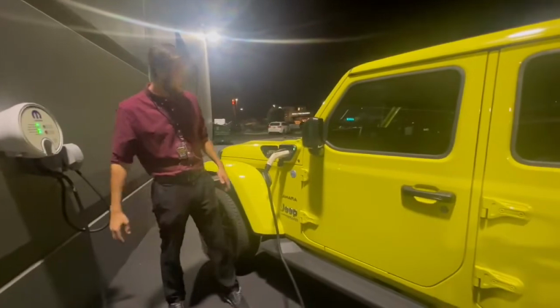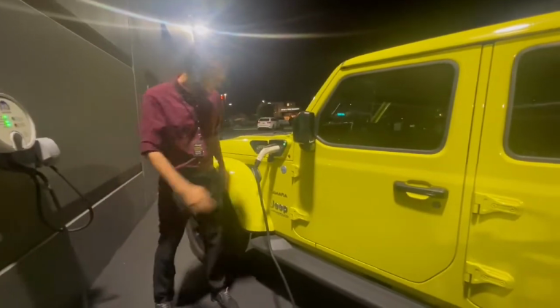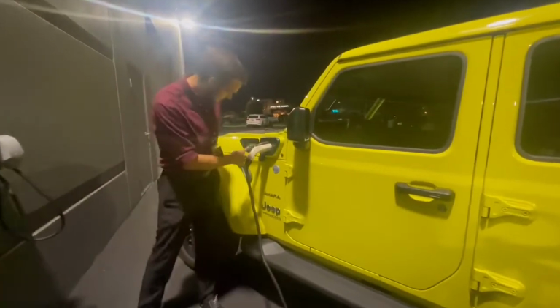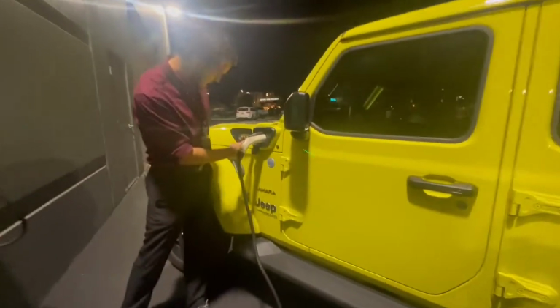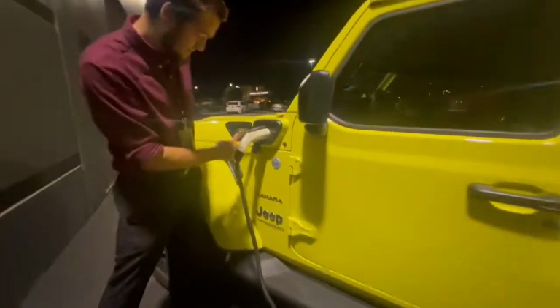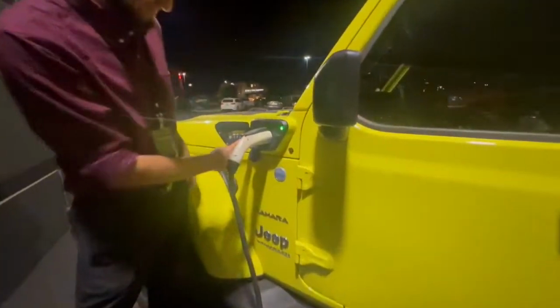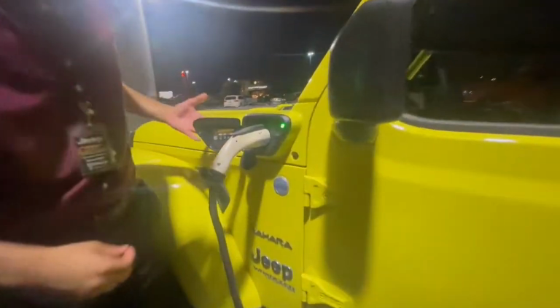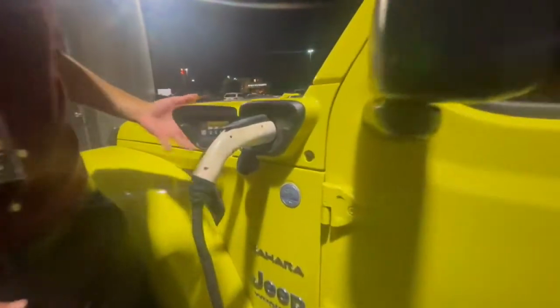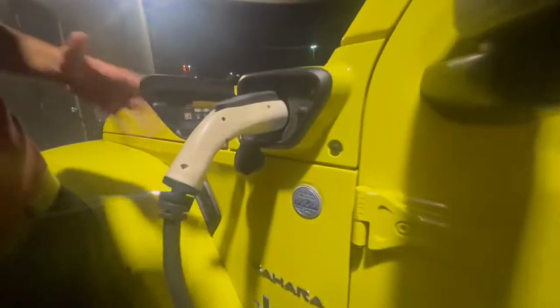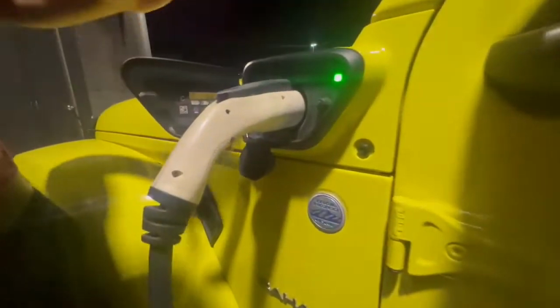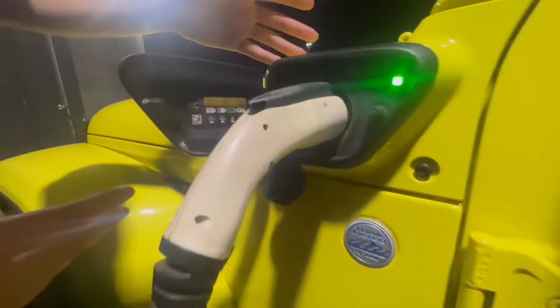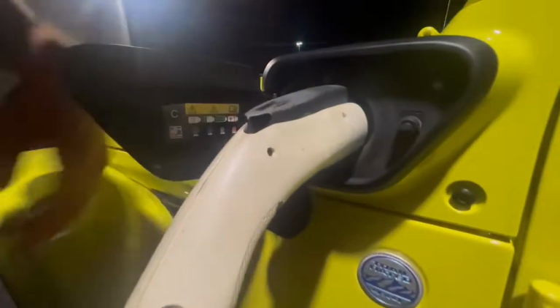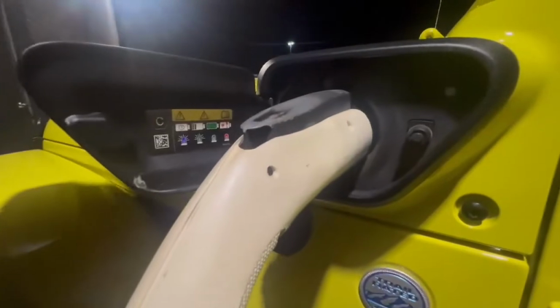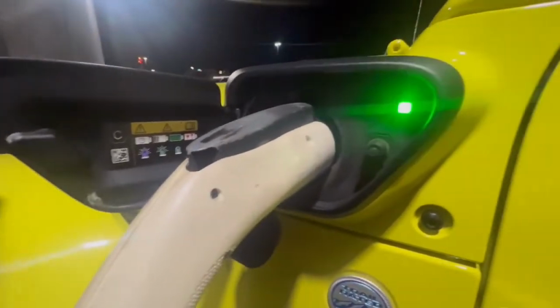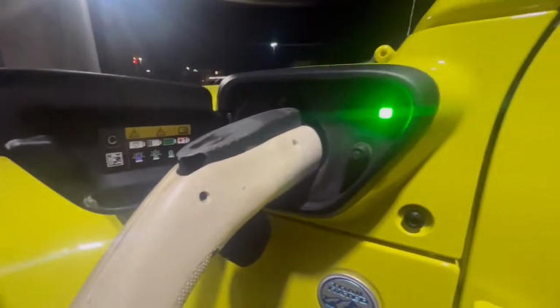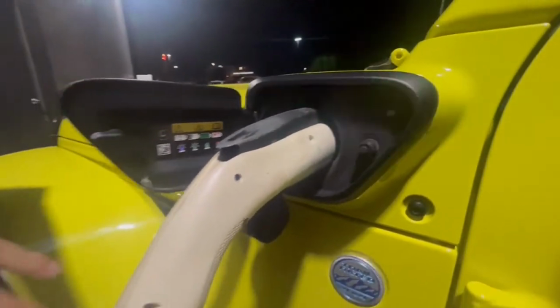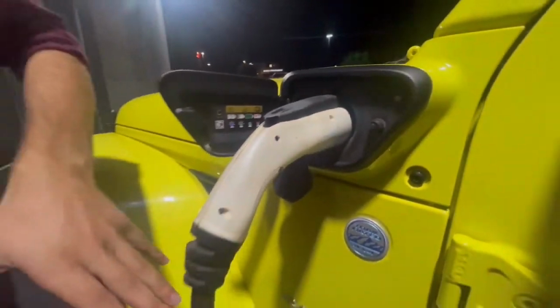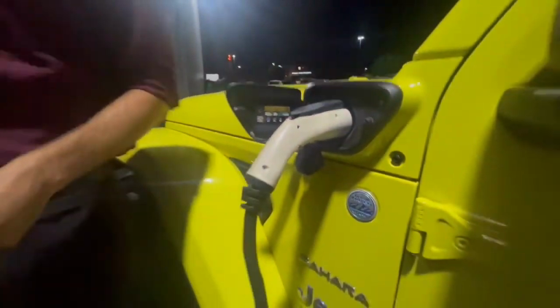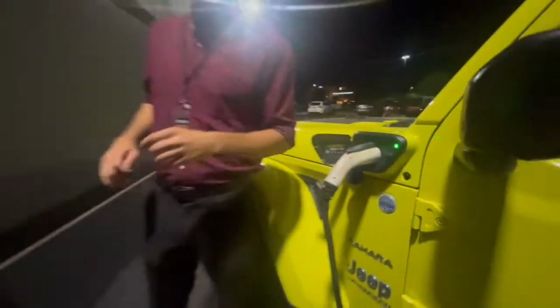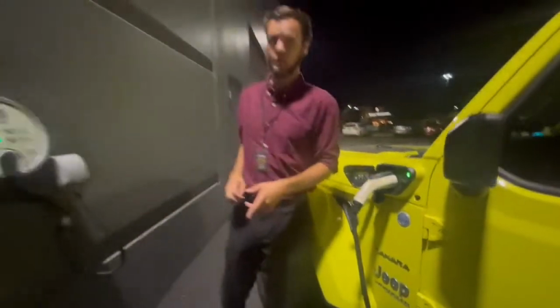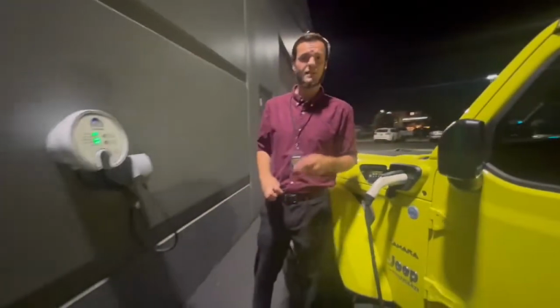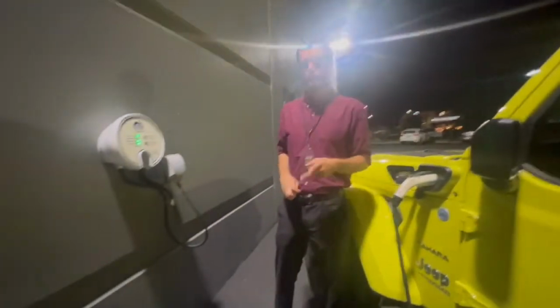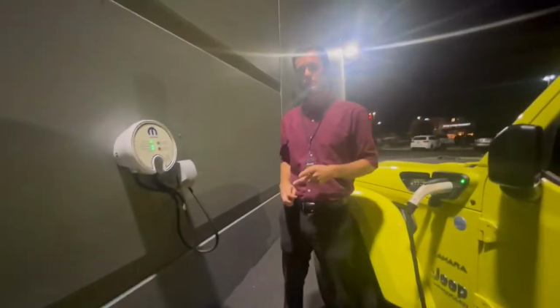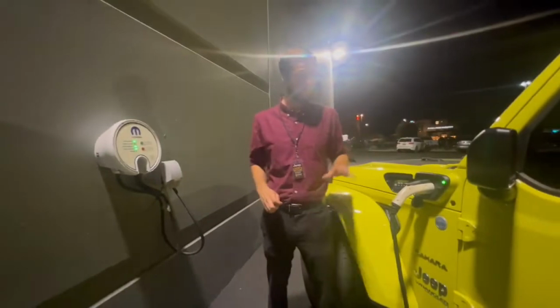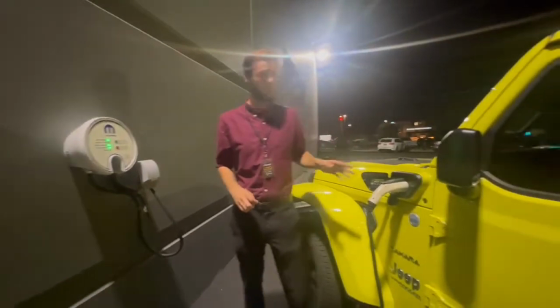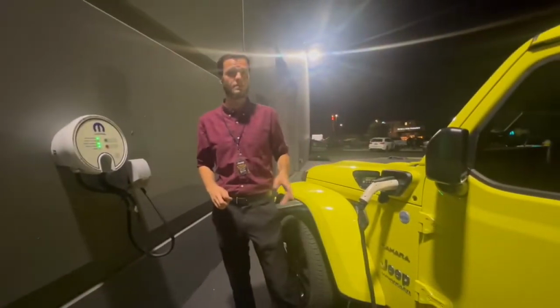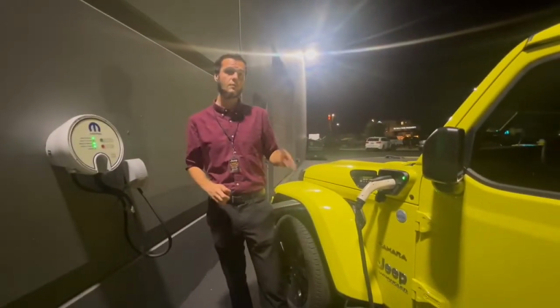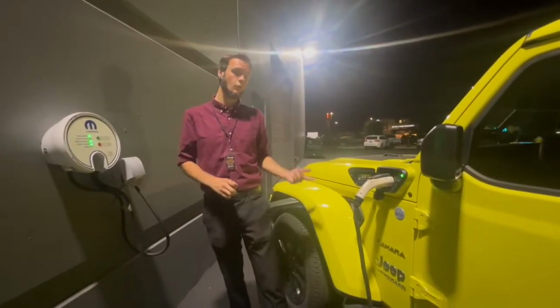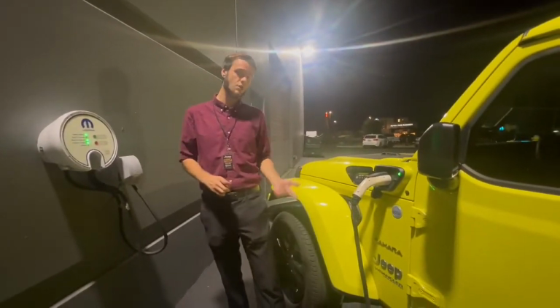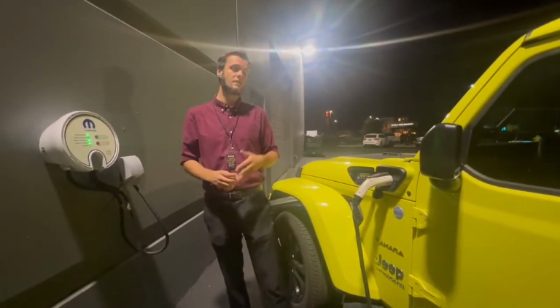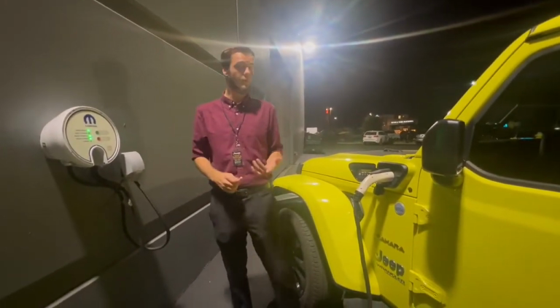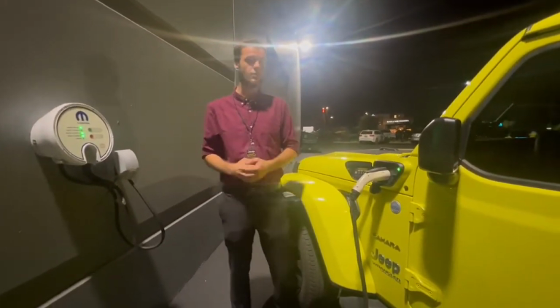So you'll see here you got your different things to let you know what's going on with your charging. How we got it hooked up right now, this is a Level 2. It takes about two hours to get a full charge on this, but it comes with a Level 1 charger, which takes about 12 hours to charge.